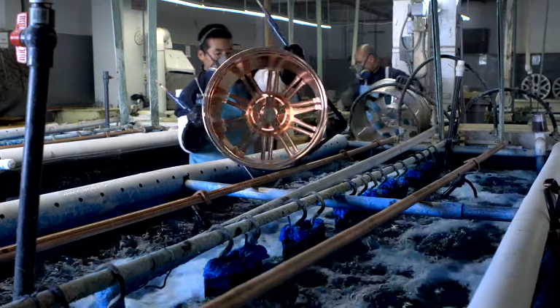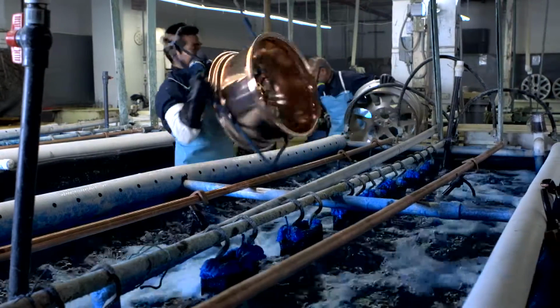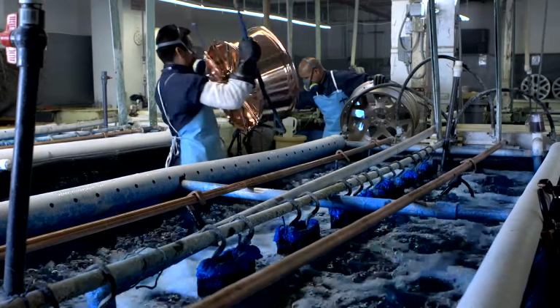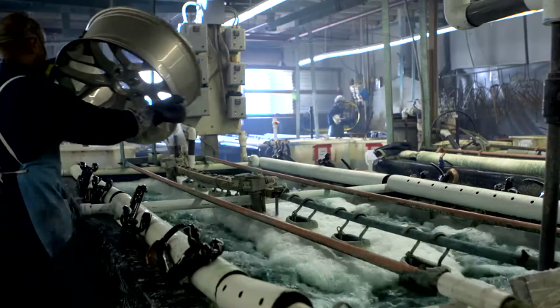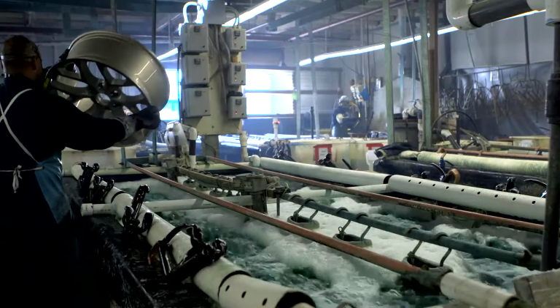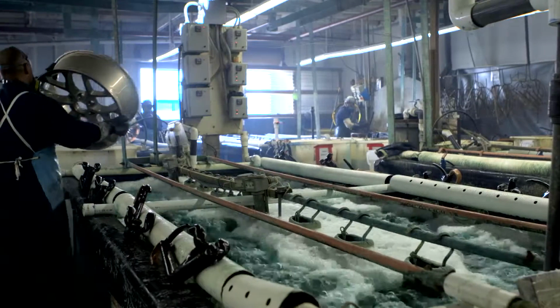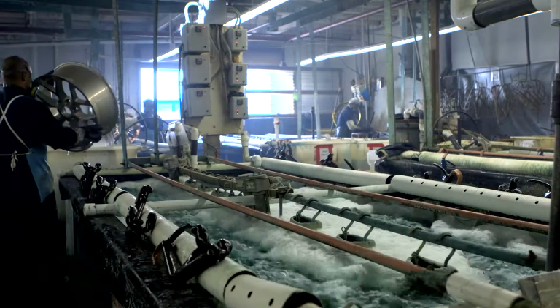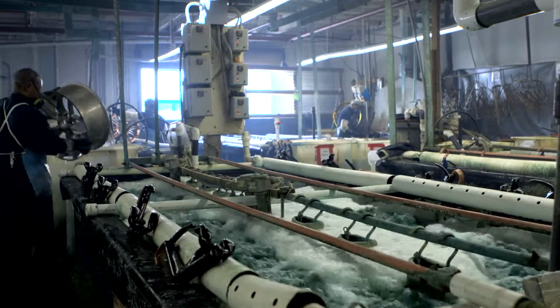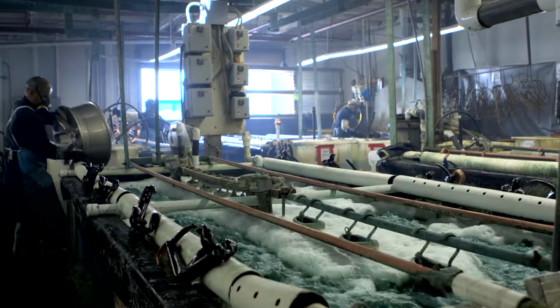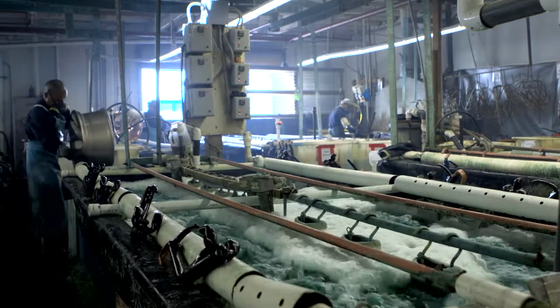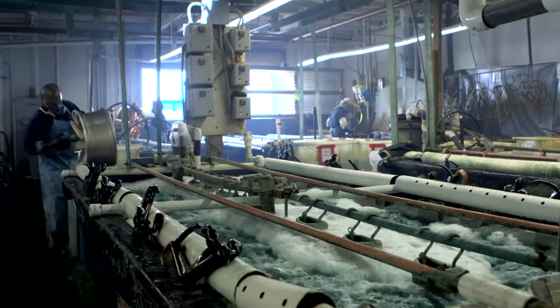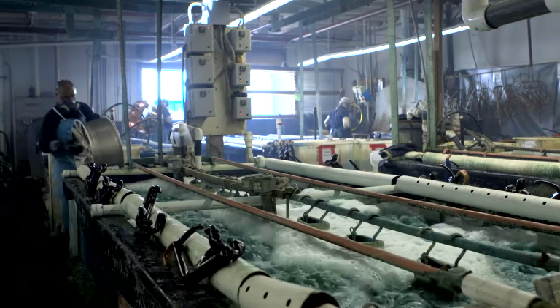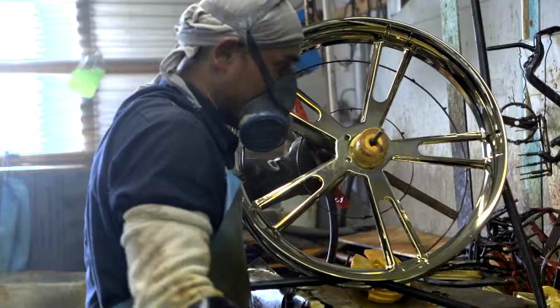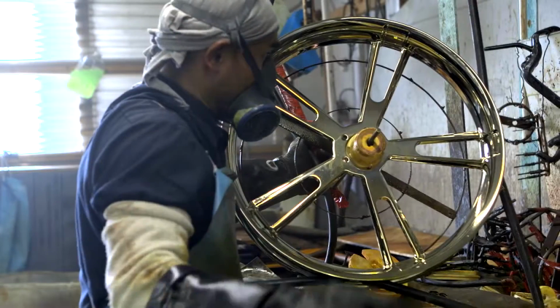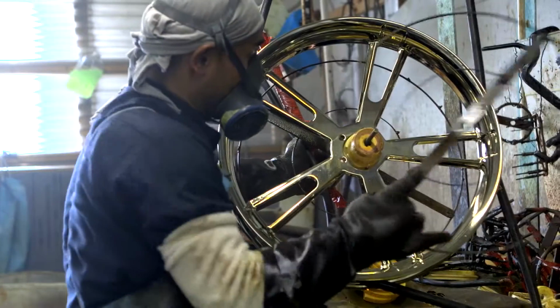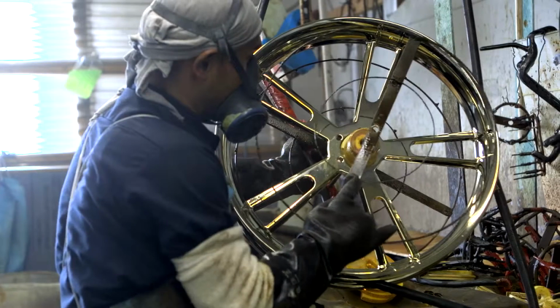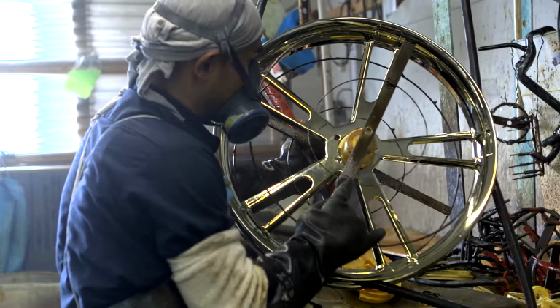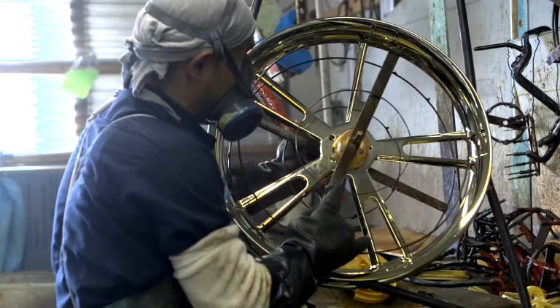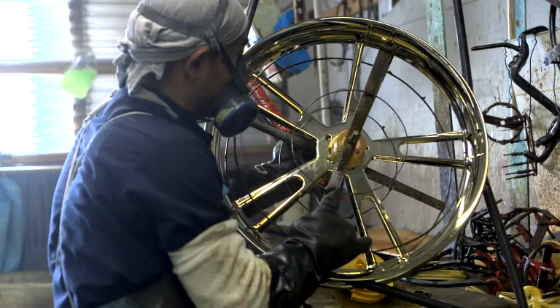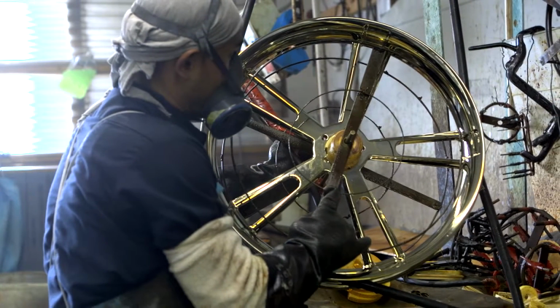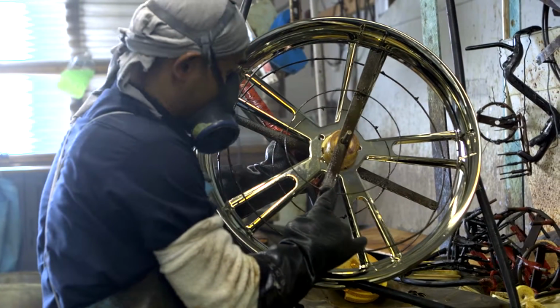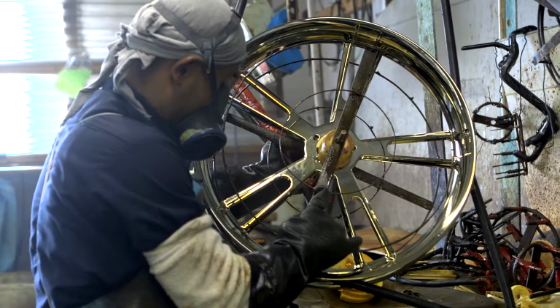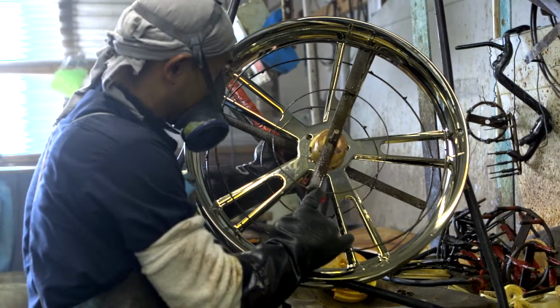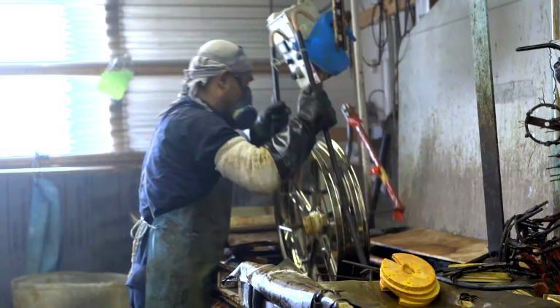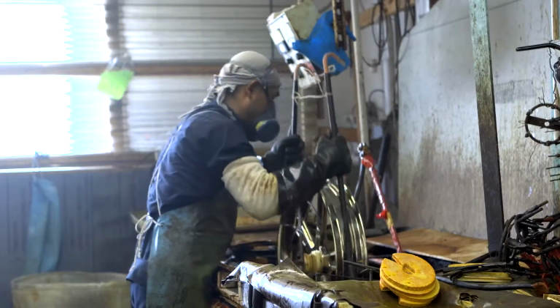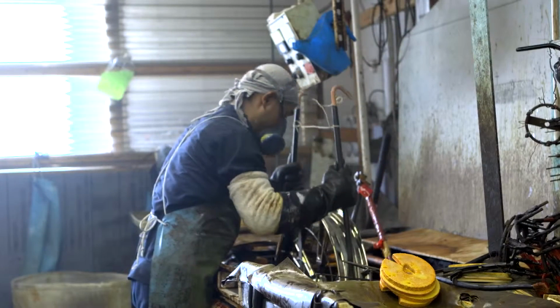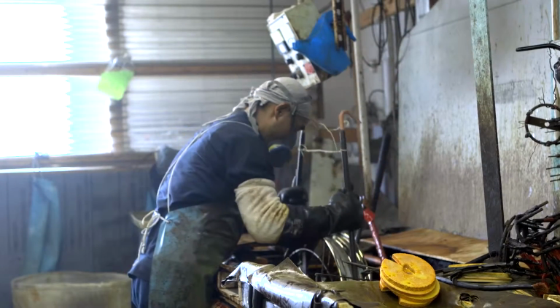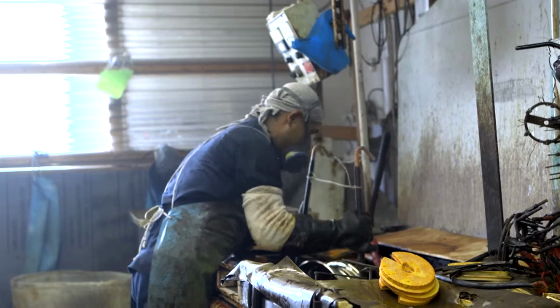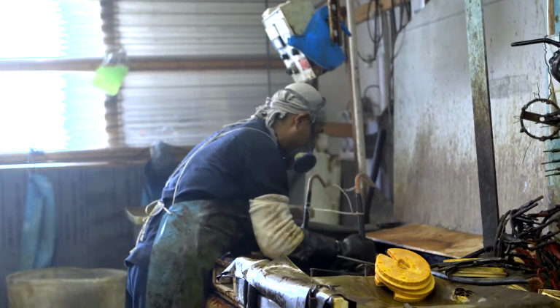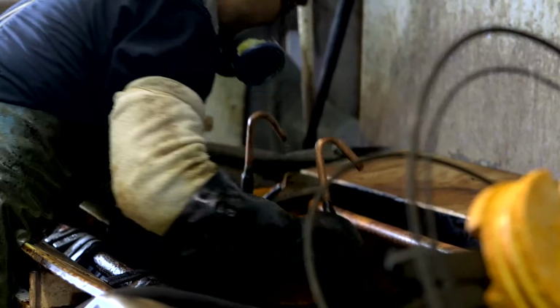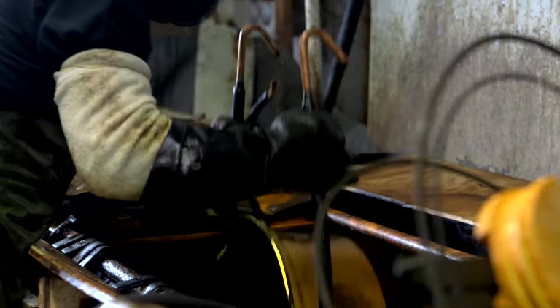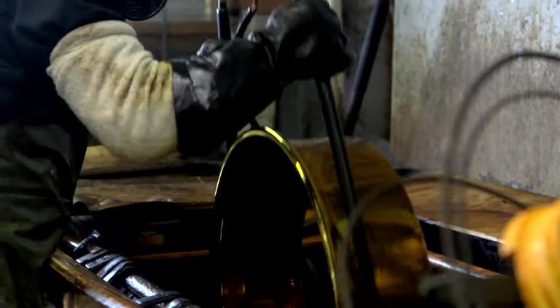We do OEM wheels, aftermarket wheels, three-piece wheels, including outers, centers, and inner wheels. Our quality chrome and plating processes afford us the ability to give our customers long-lasting finishes.